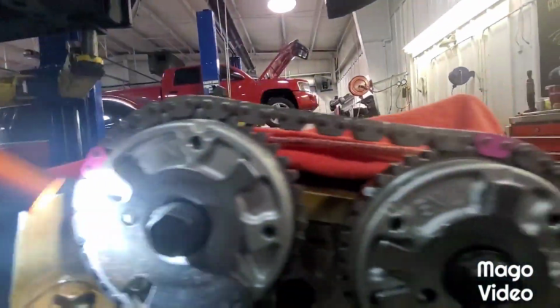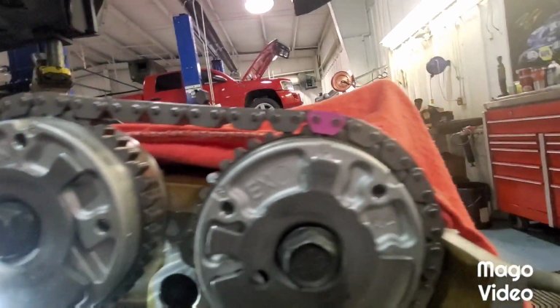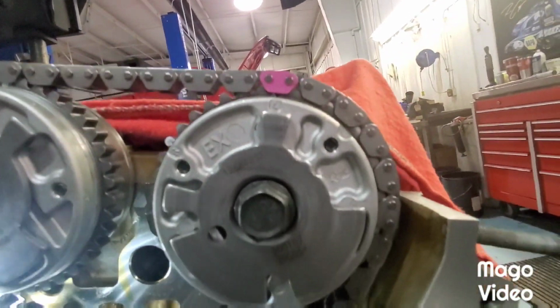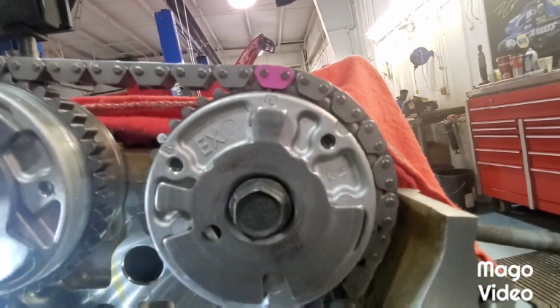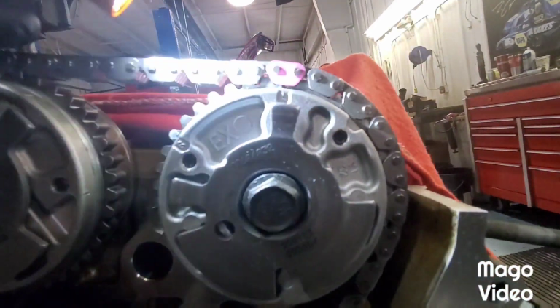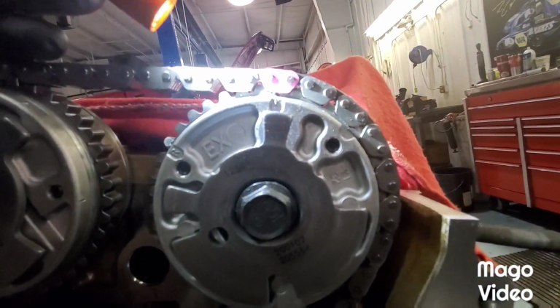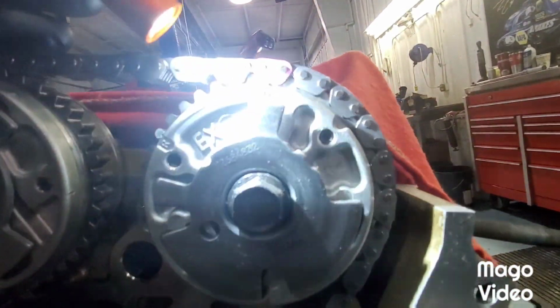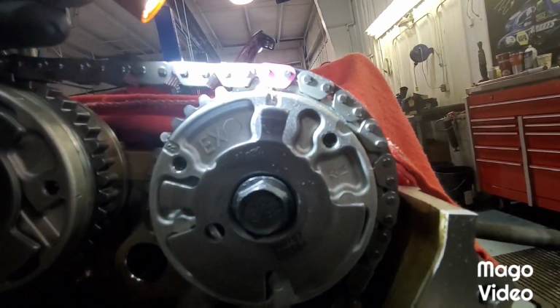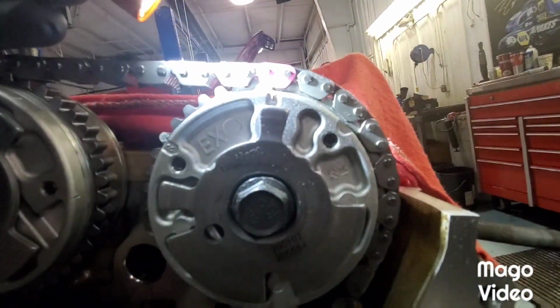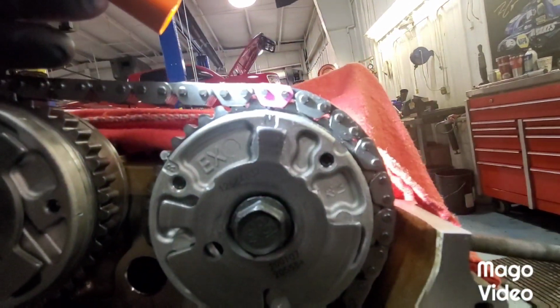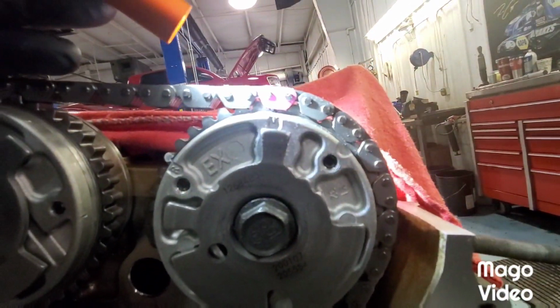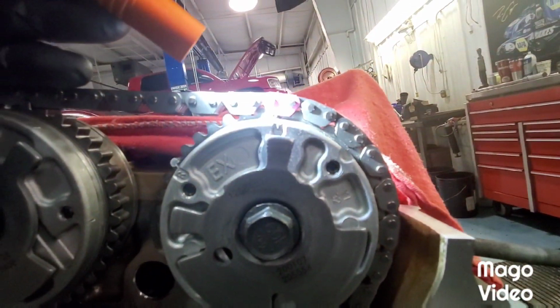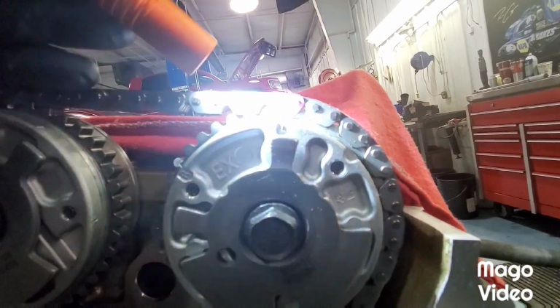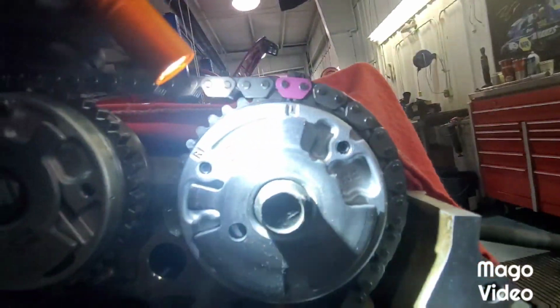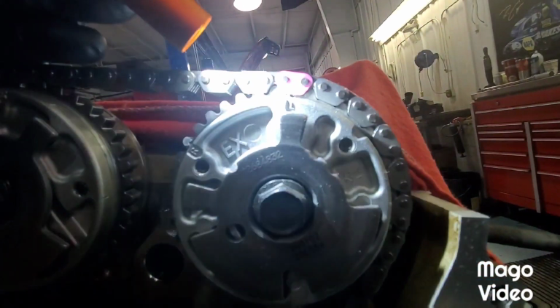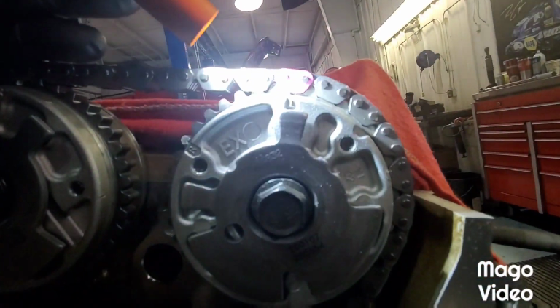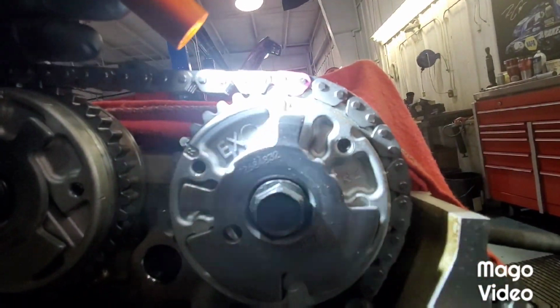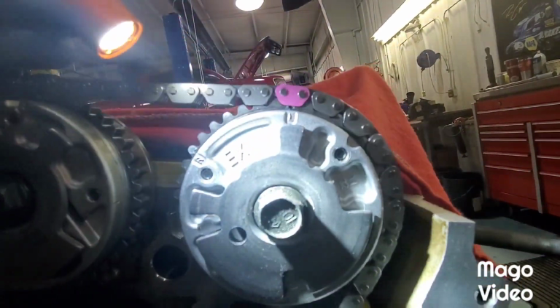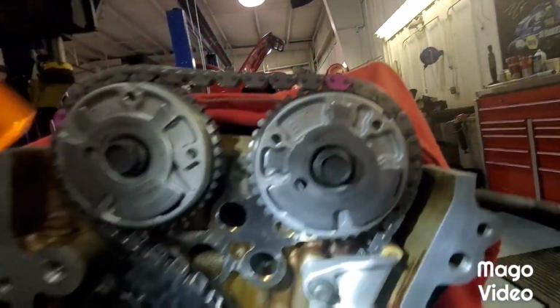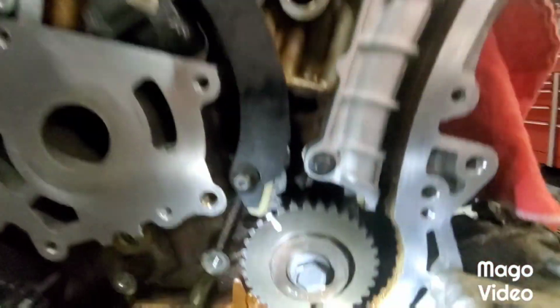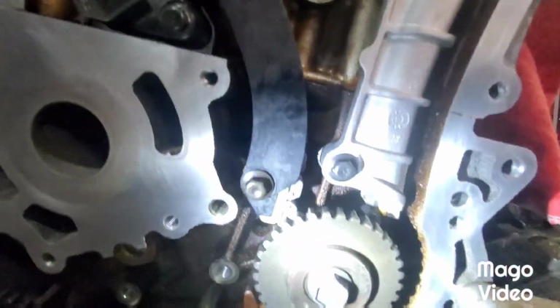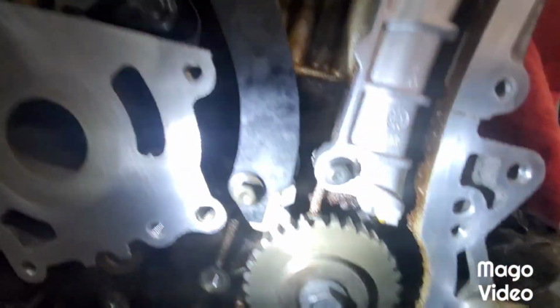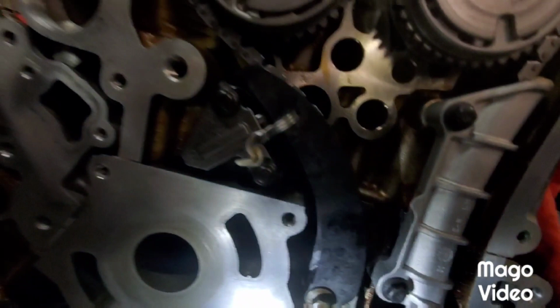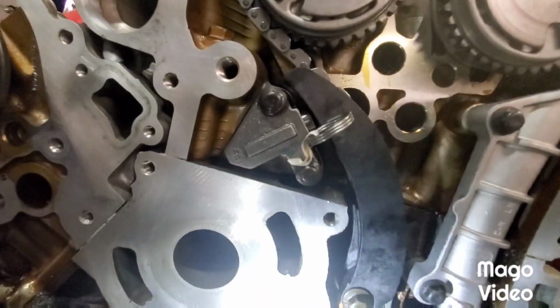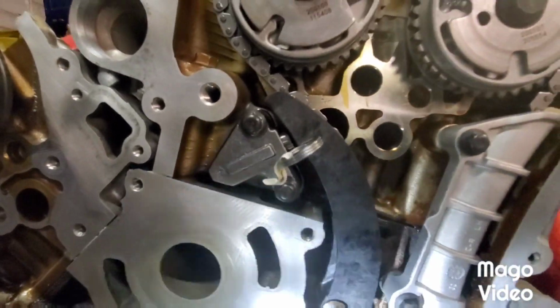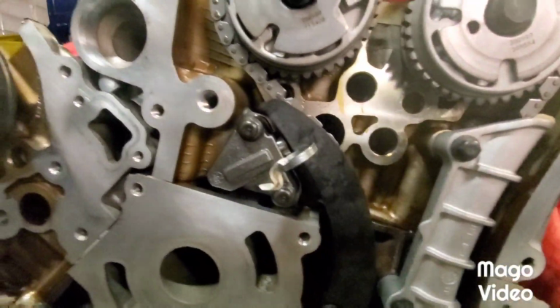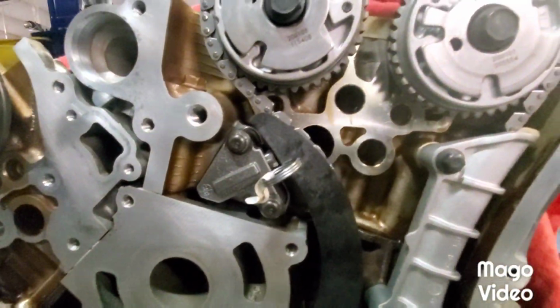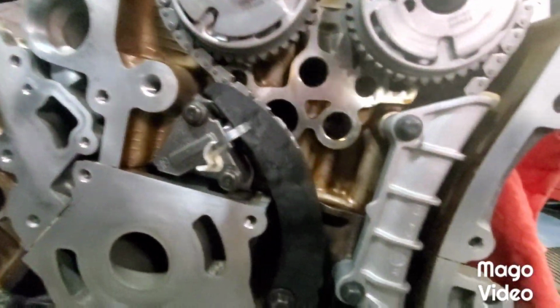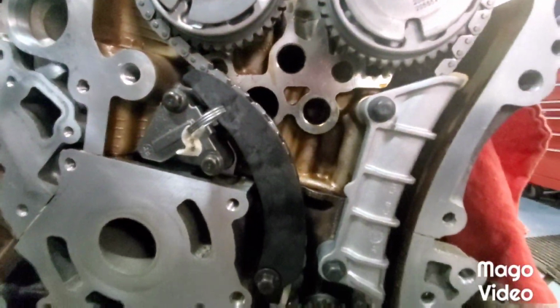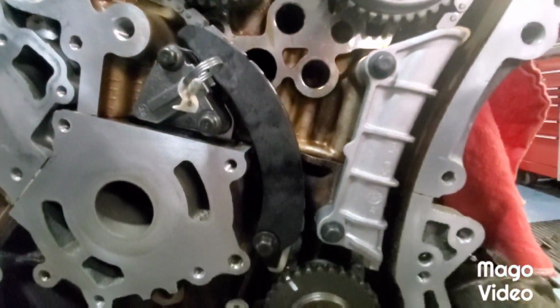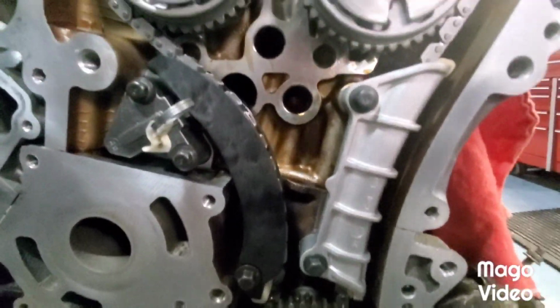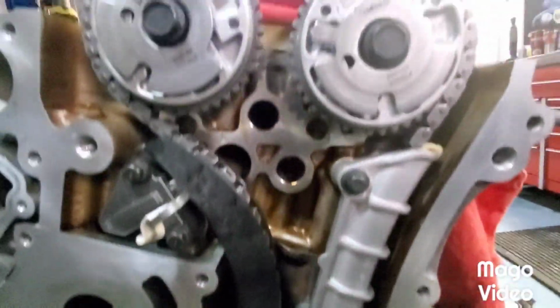And exhaust - L mark and circular dot, colored link. Tensioner is in.